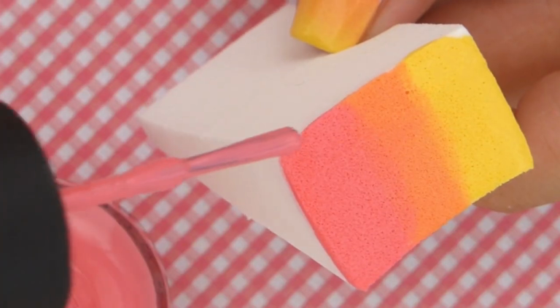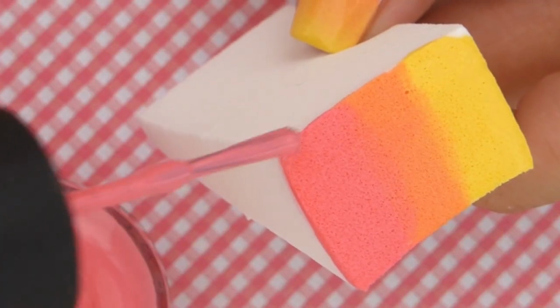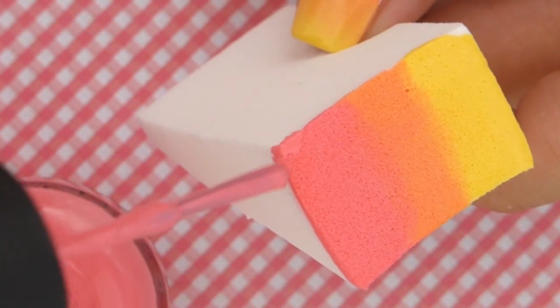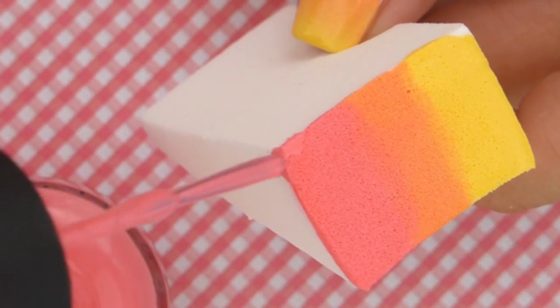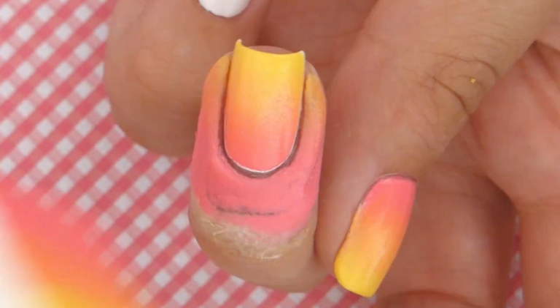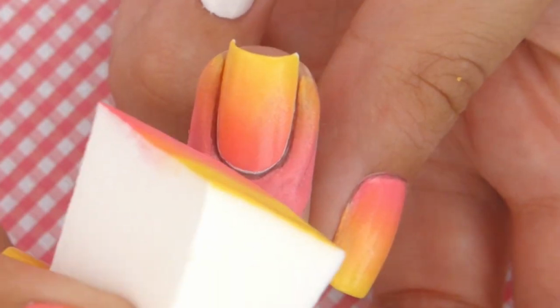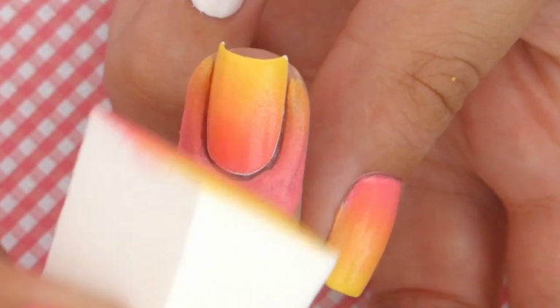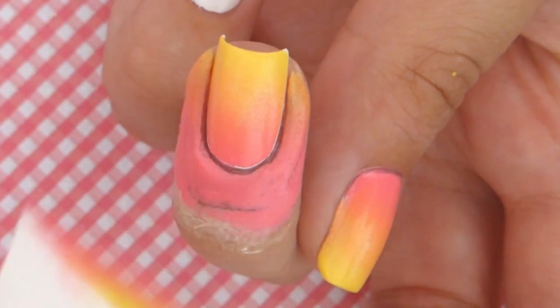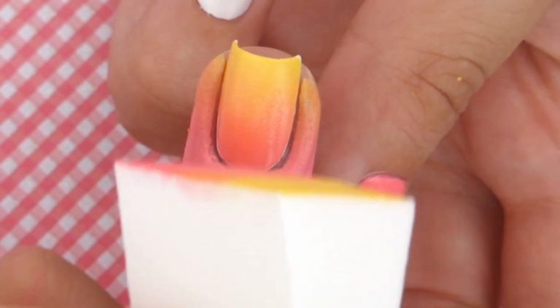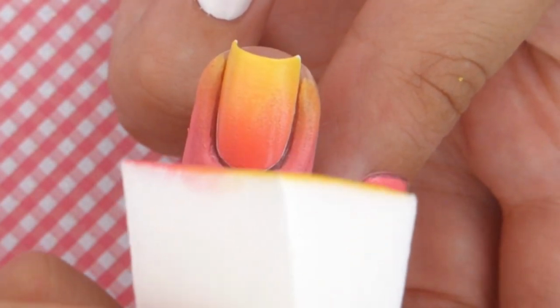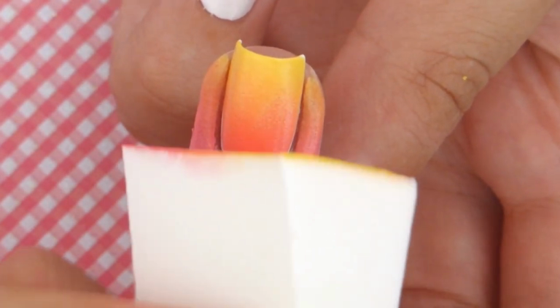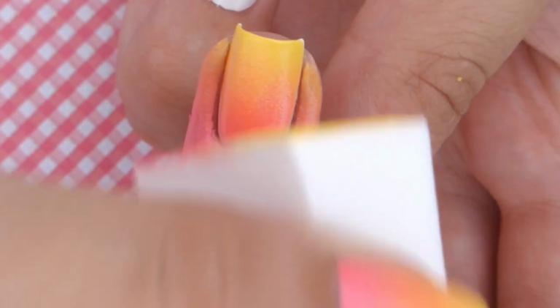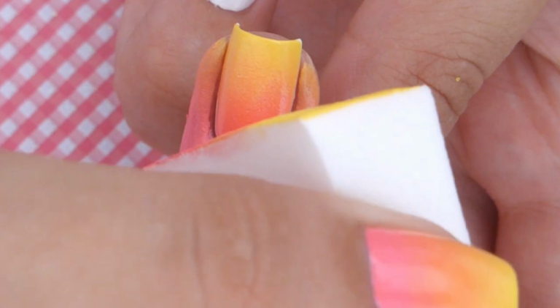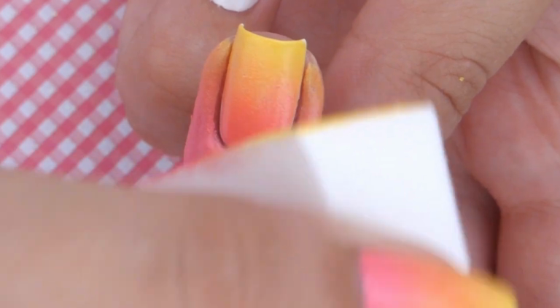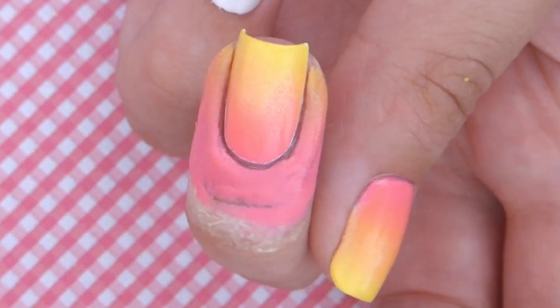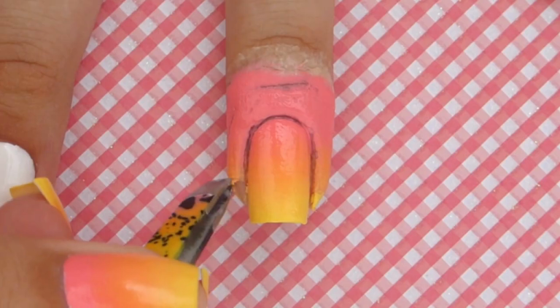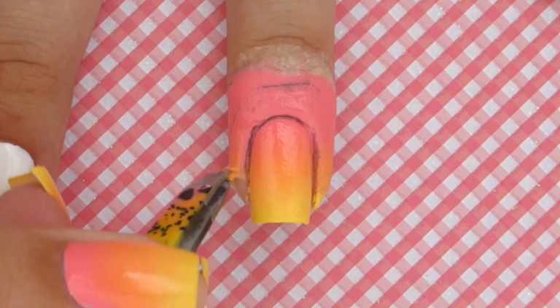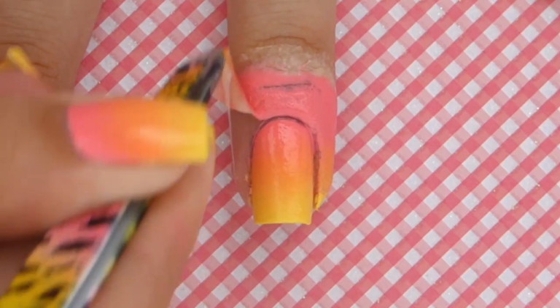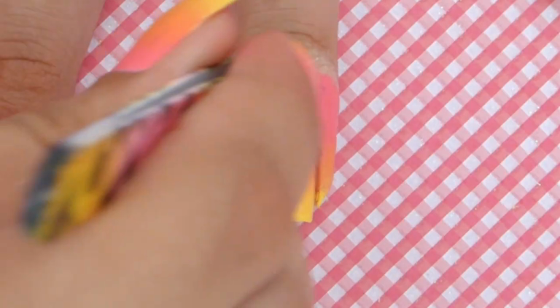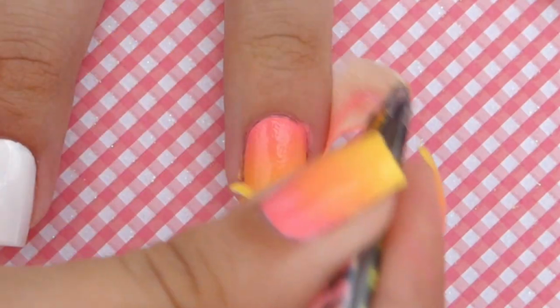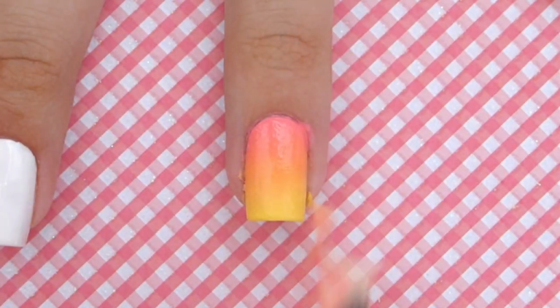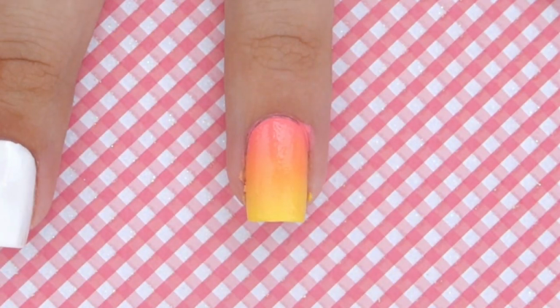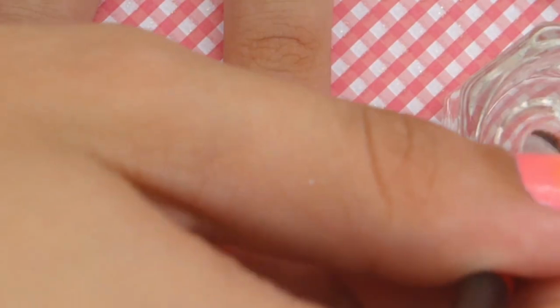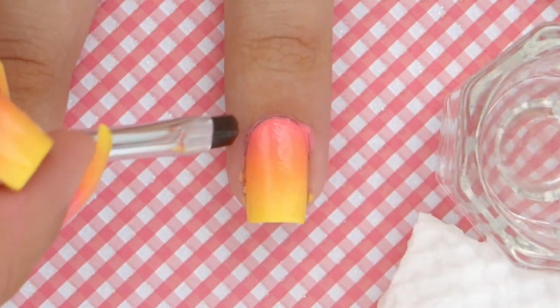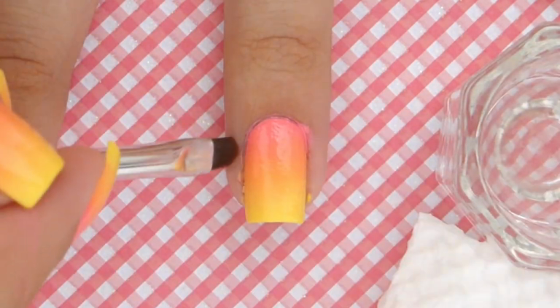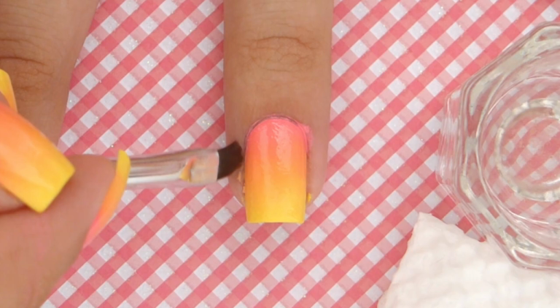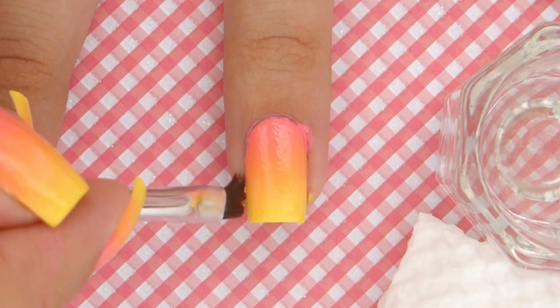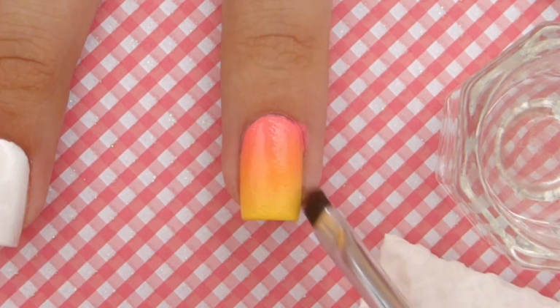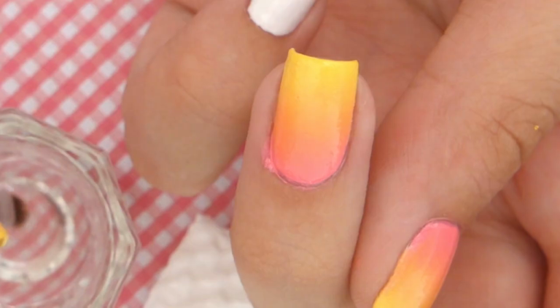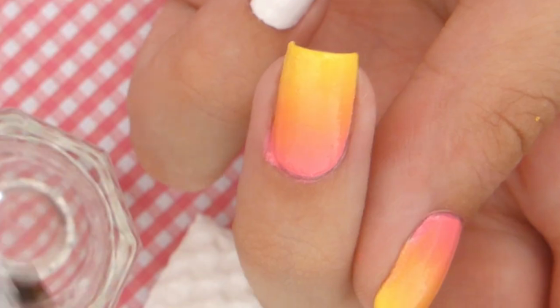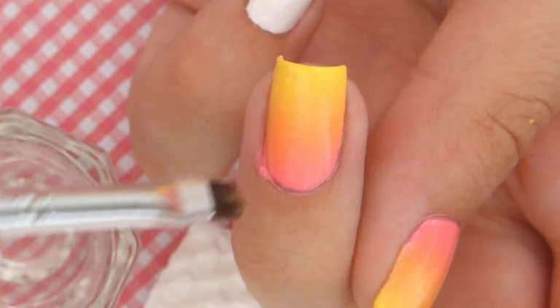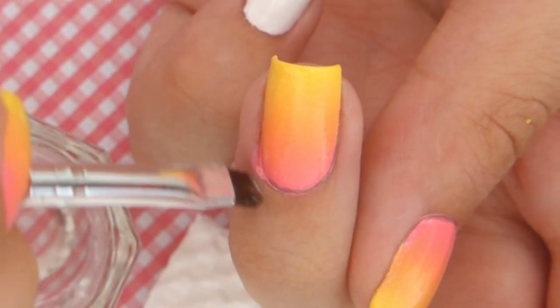You can use the corner of the sponge to fill in any white space that was missed for a completed look. Peel off the latex and then use a small brush dipped in acetone to clean up around your cuticles.